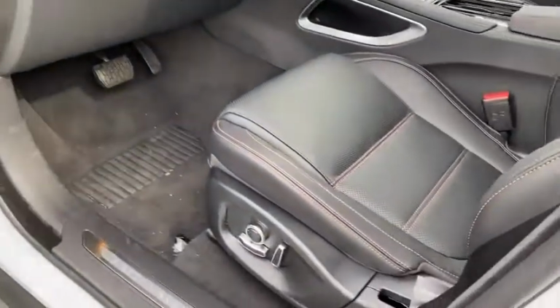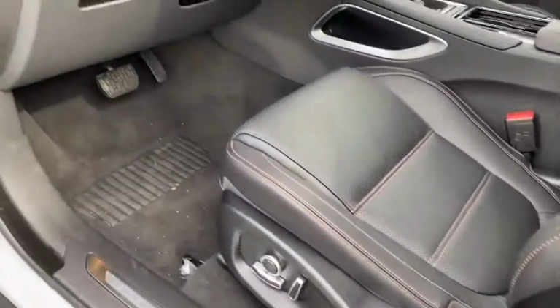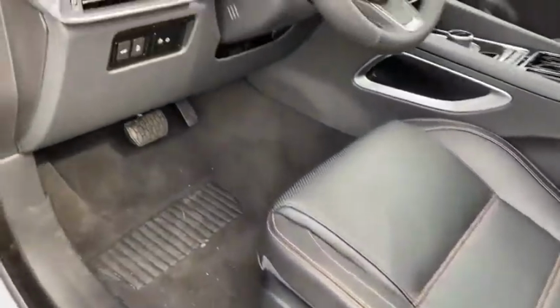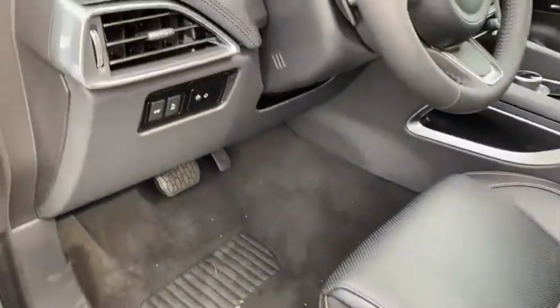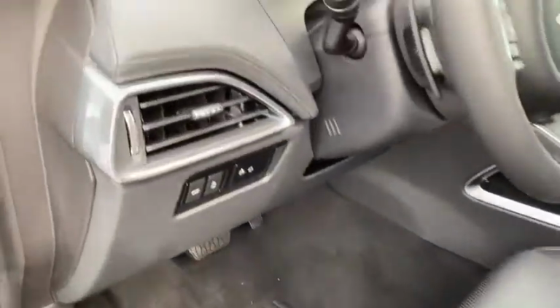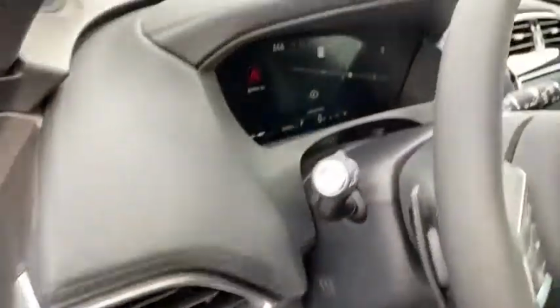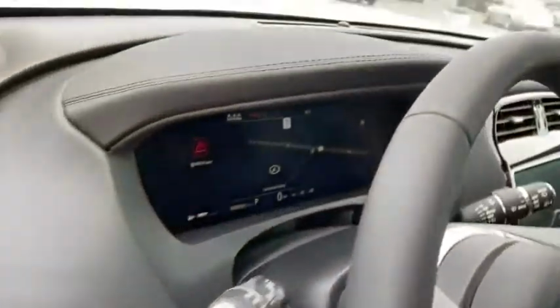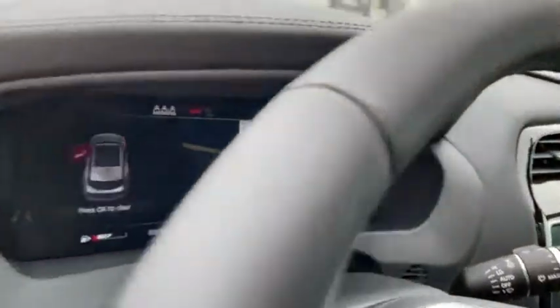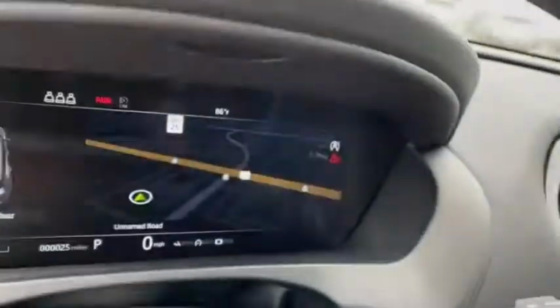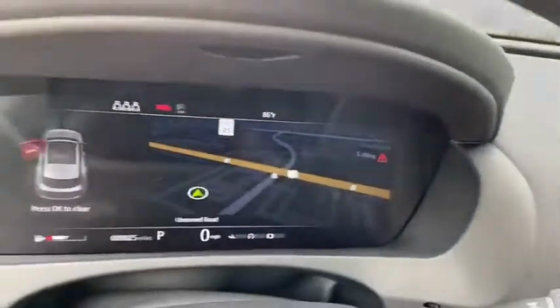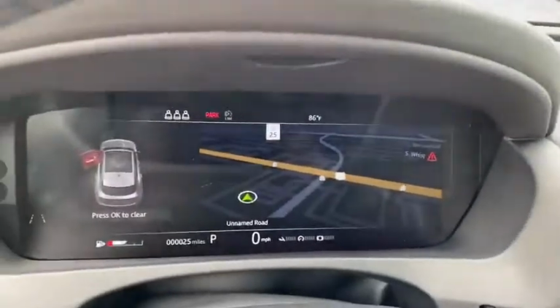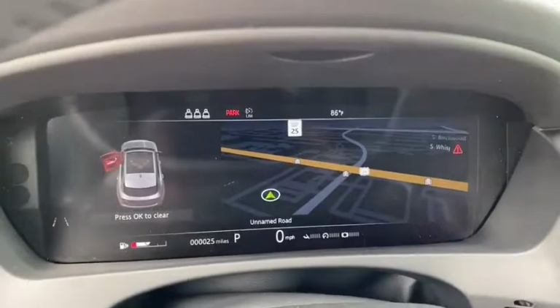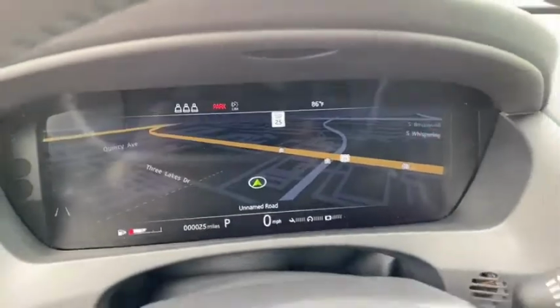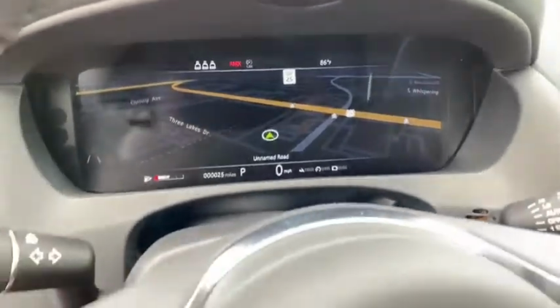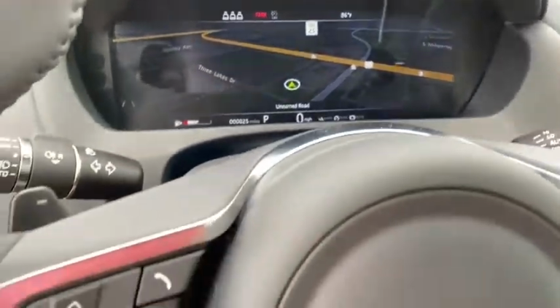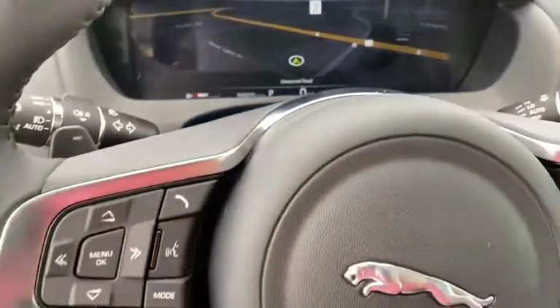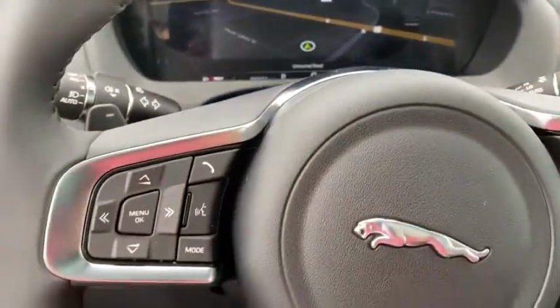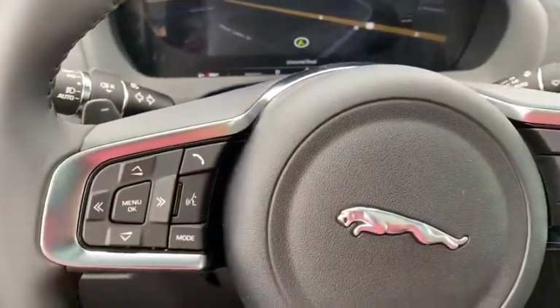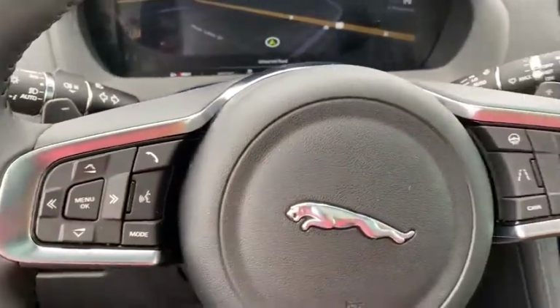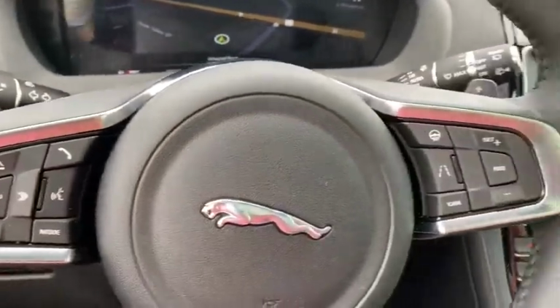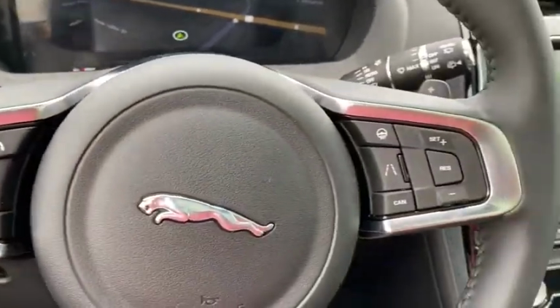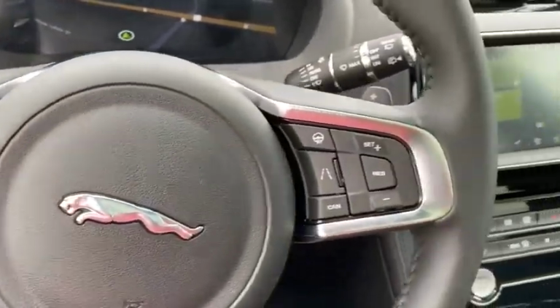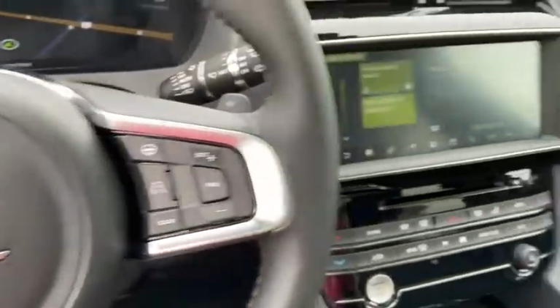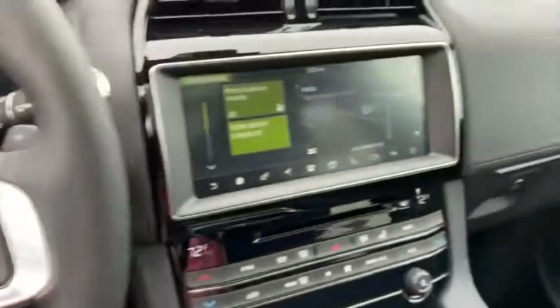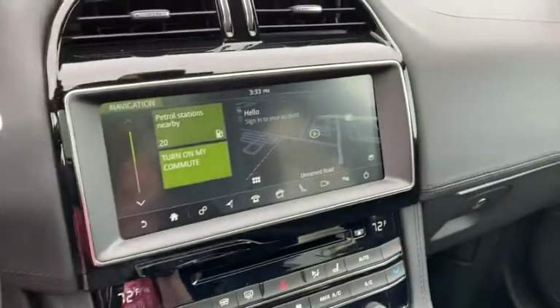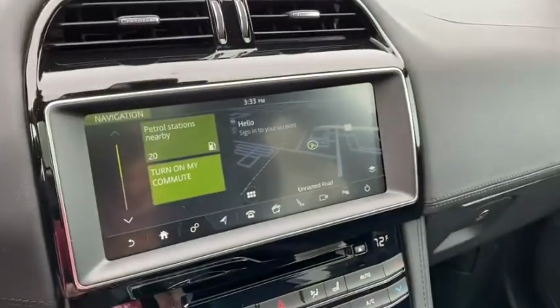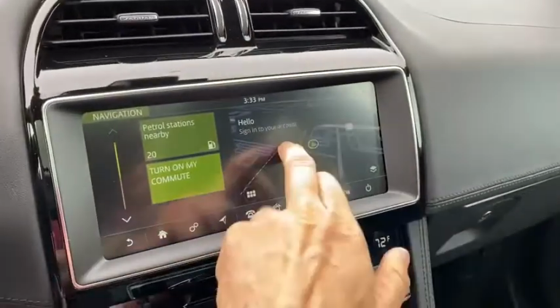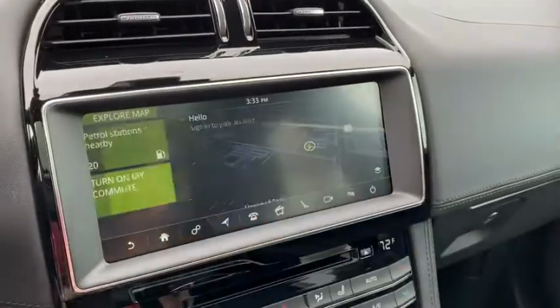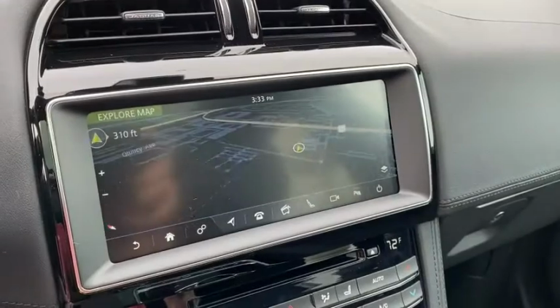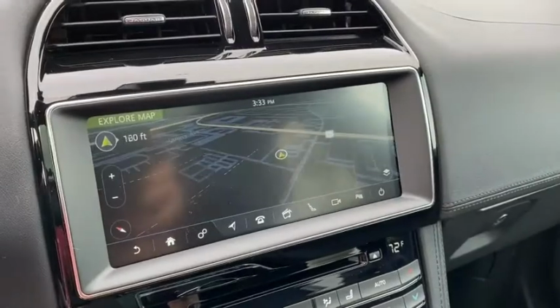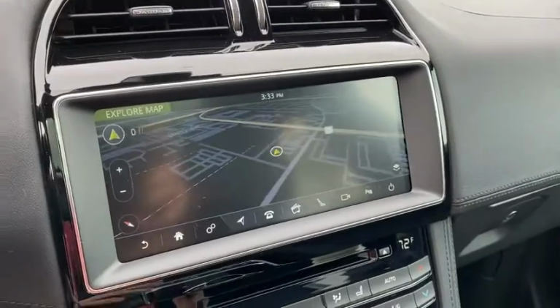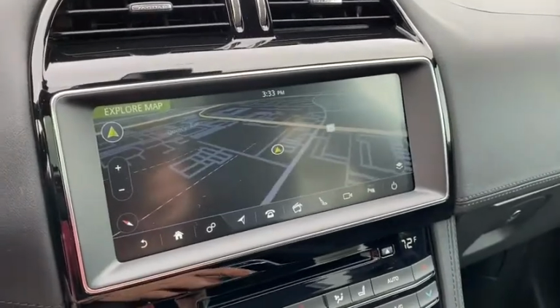Power windows, rear window defroster, trip computer, security system, tachometer, panic alarm, overhead console, Sirius satellite radio, brake assist.